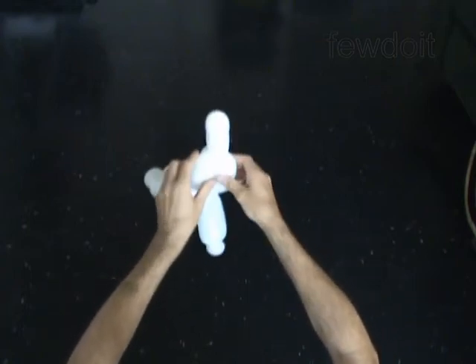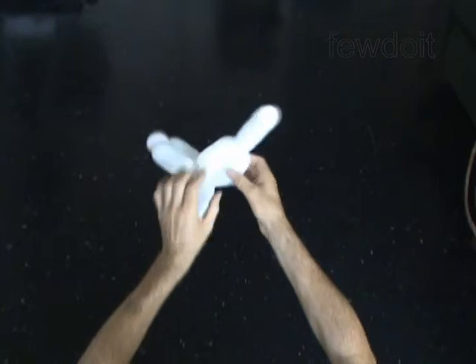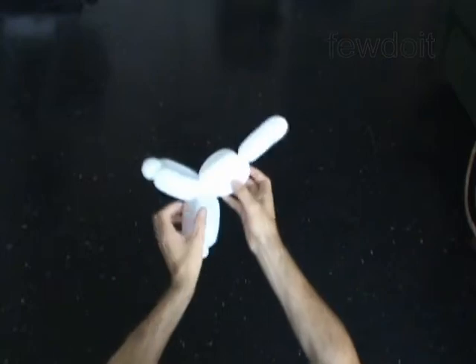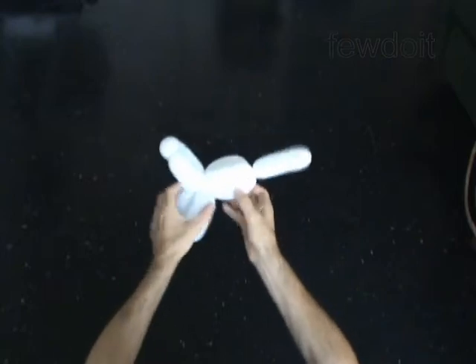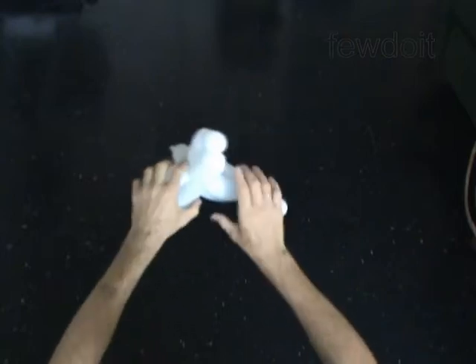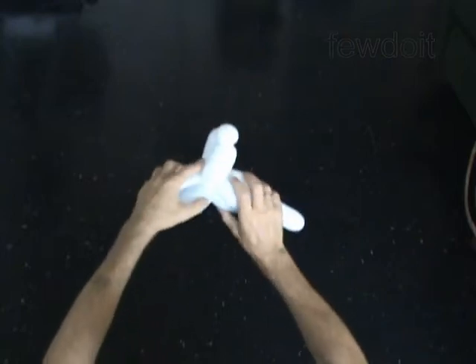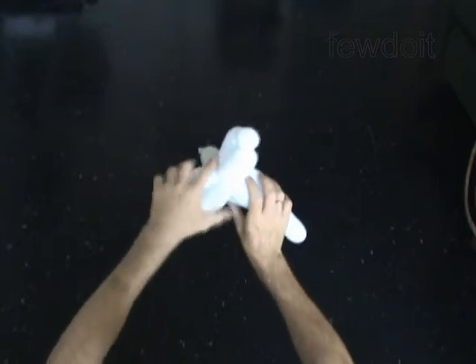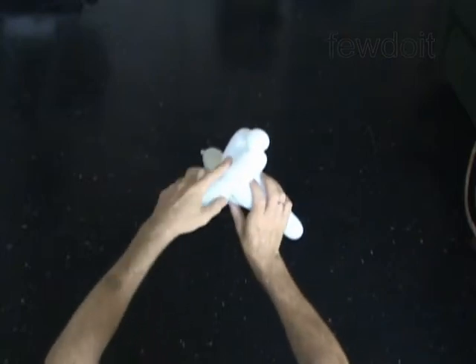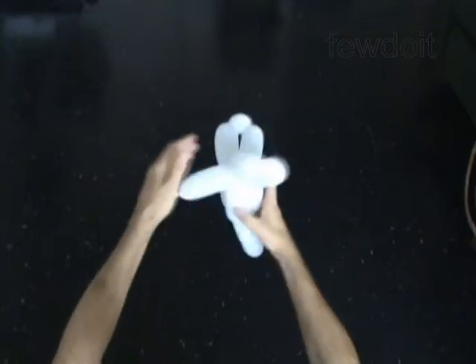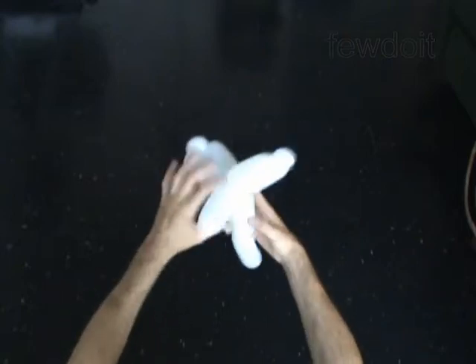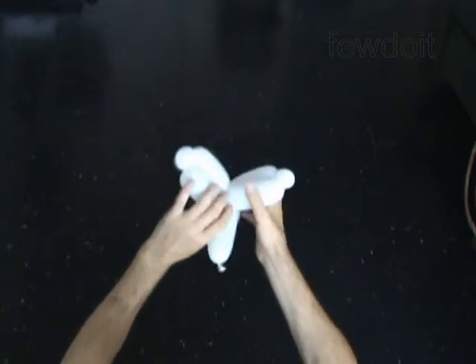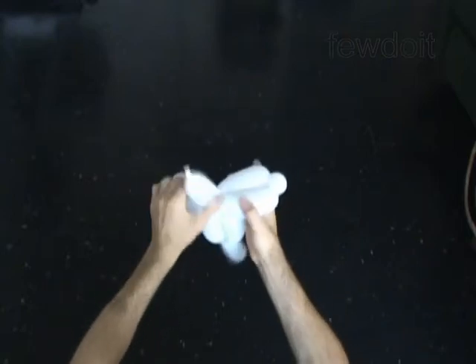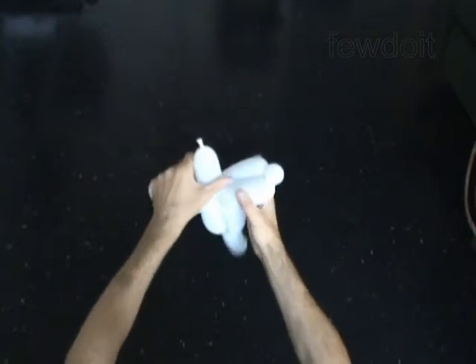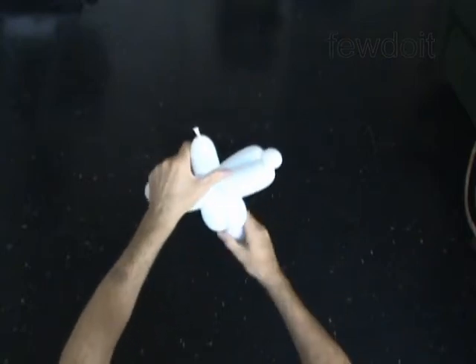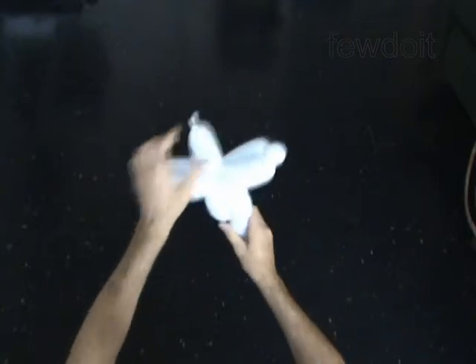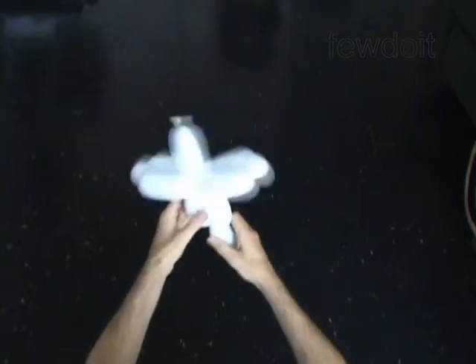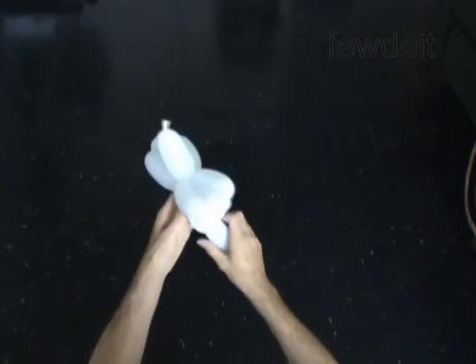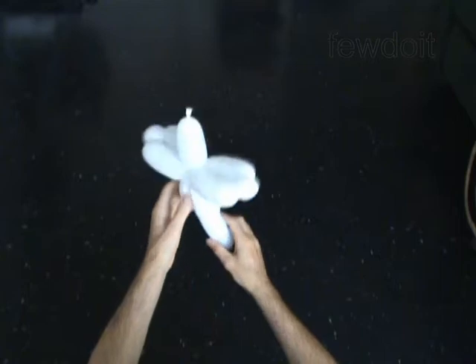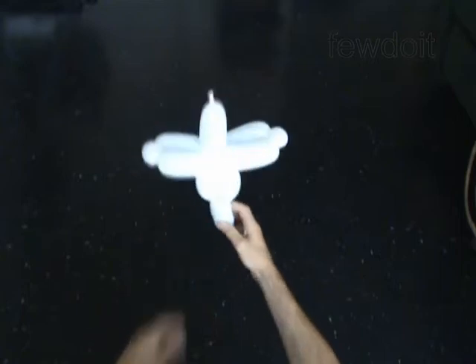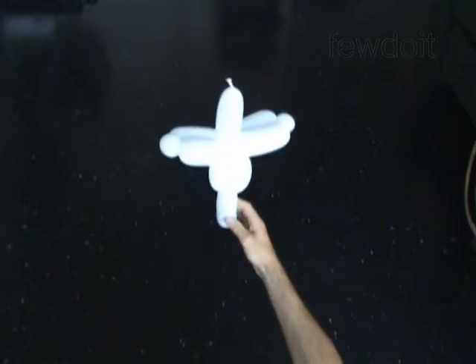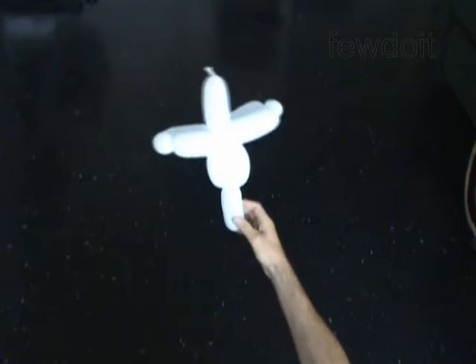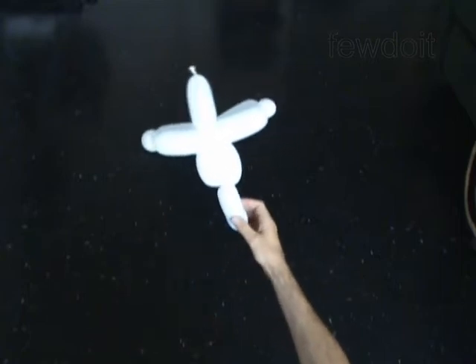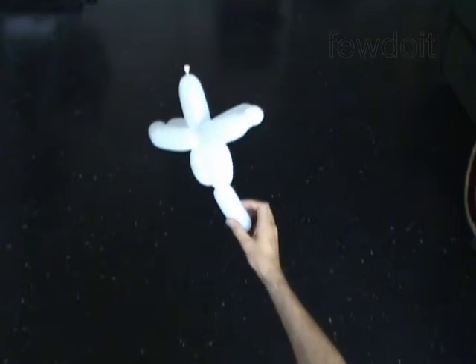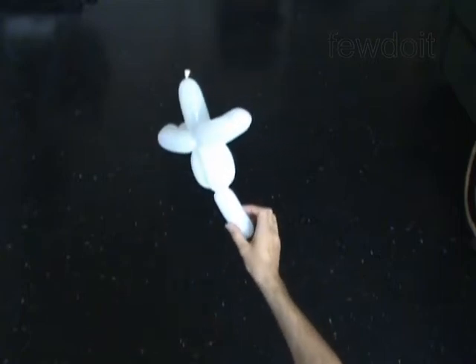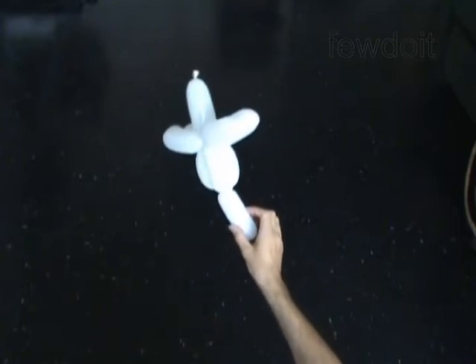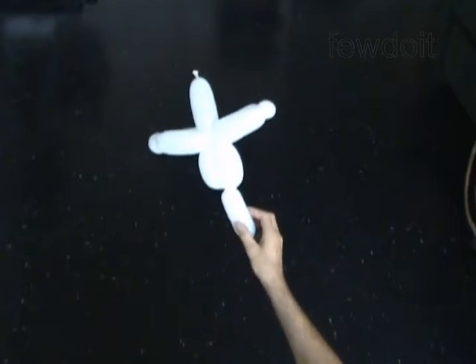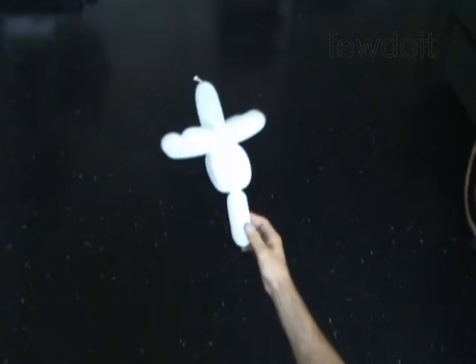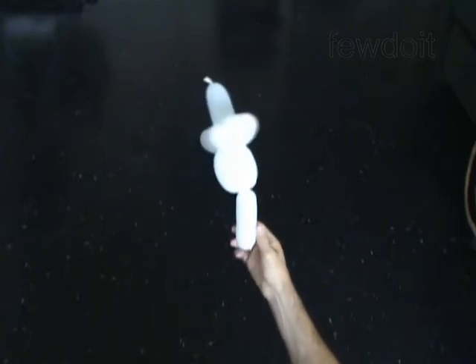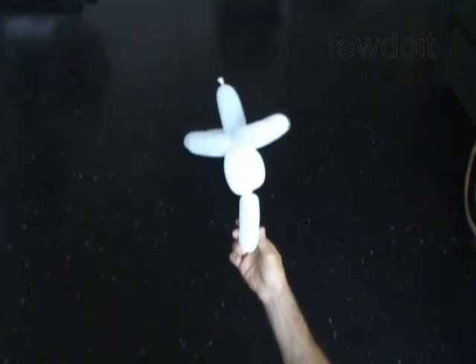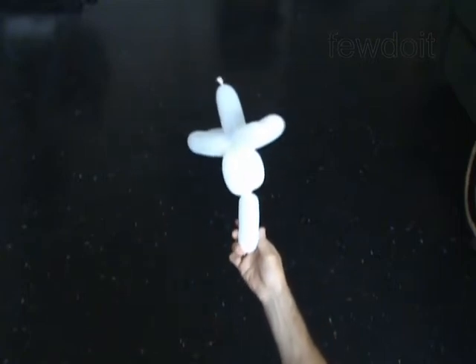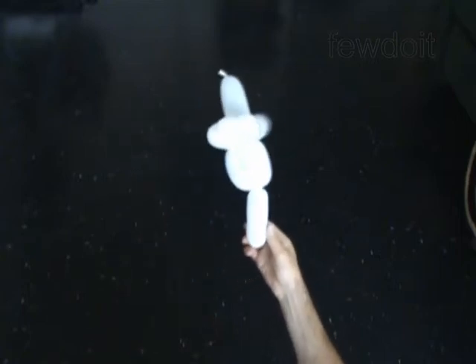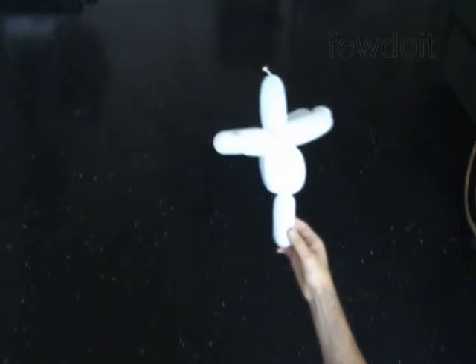The rest of the balloon is the 11th bubble. It is the tail. You have made the bird body. Put it aside for now.